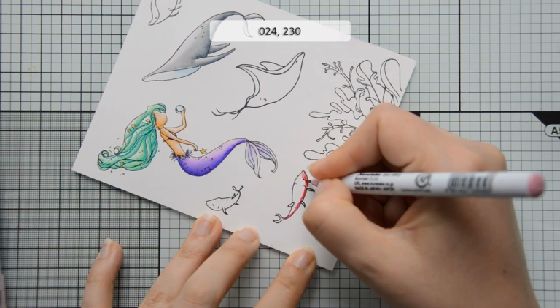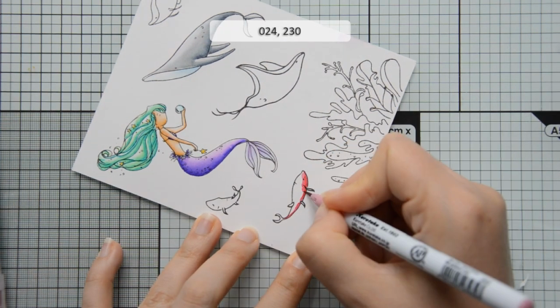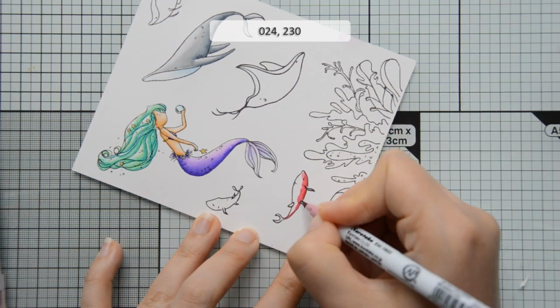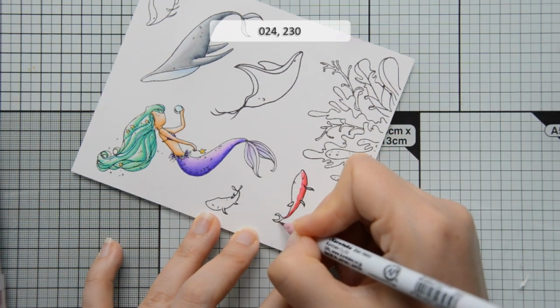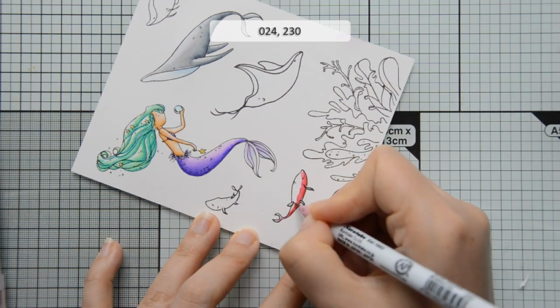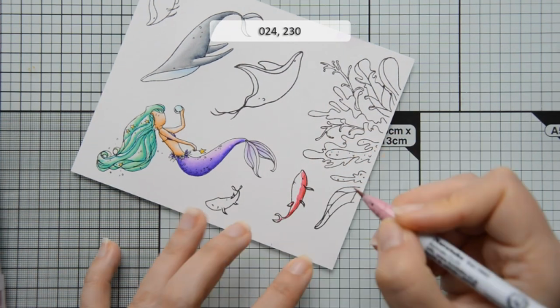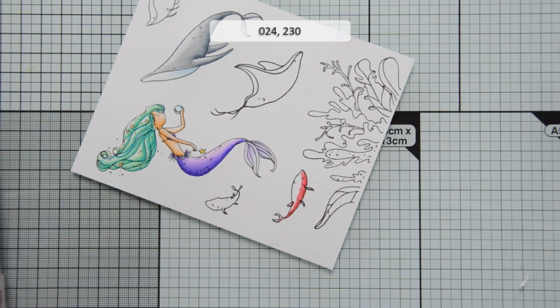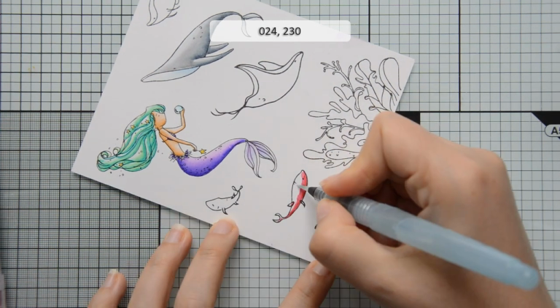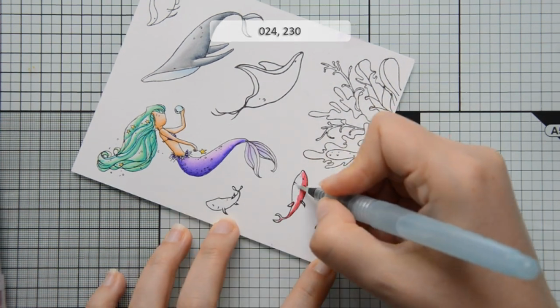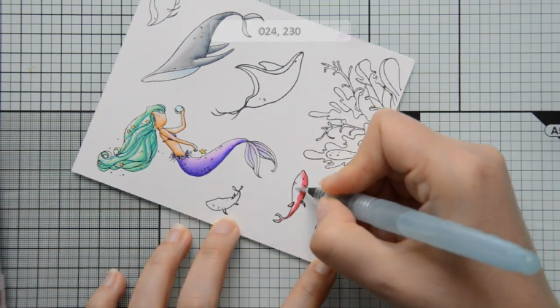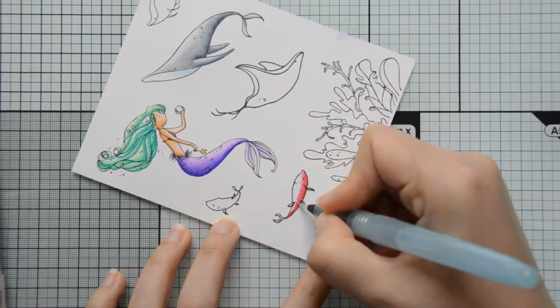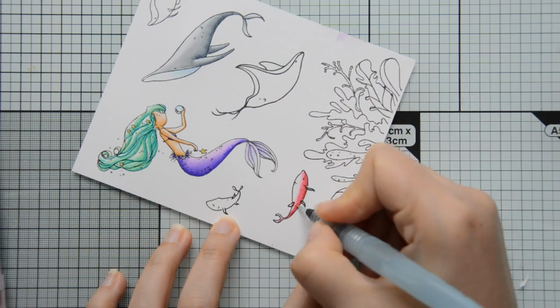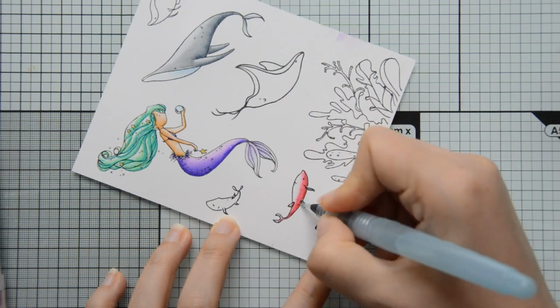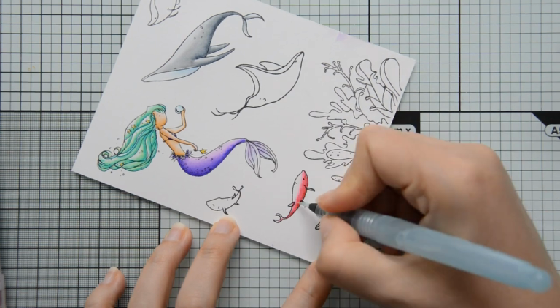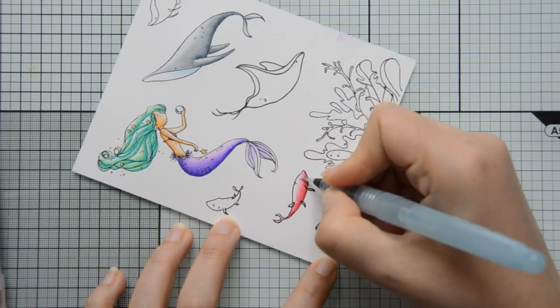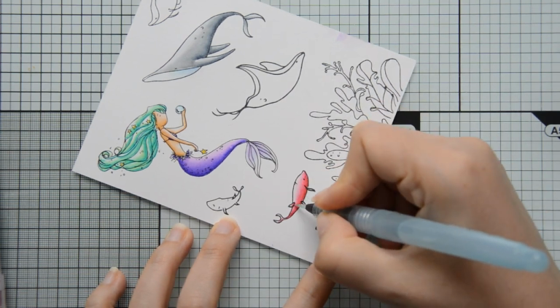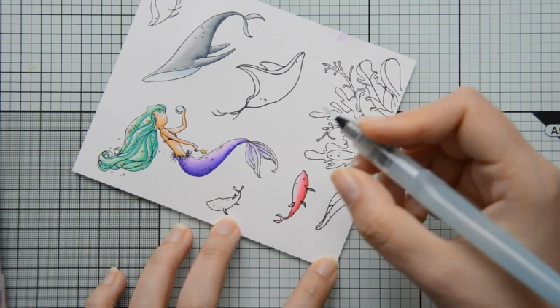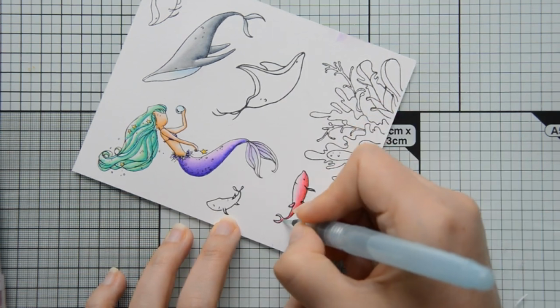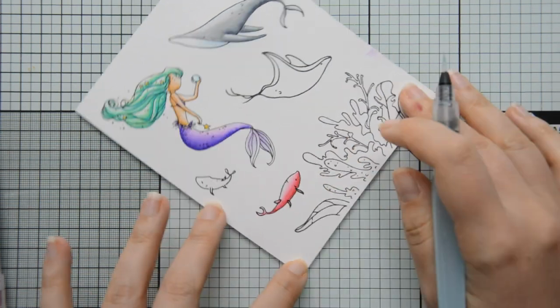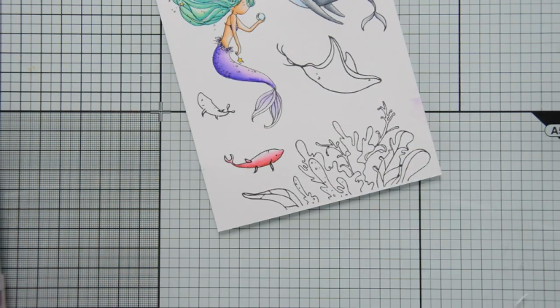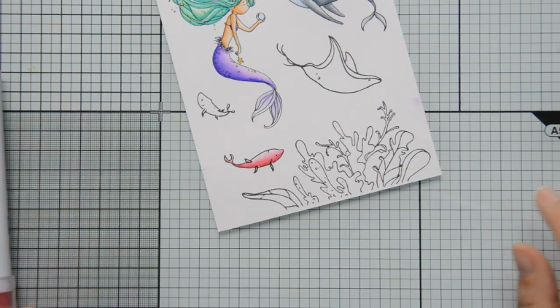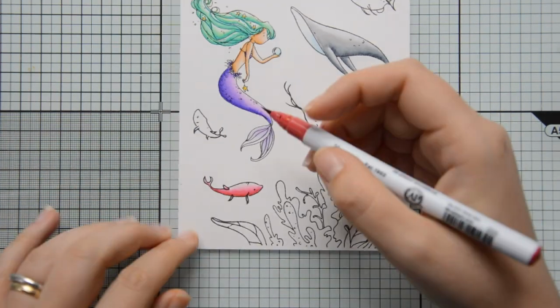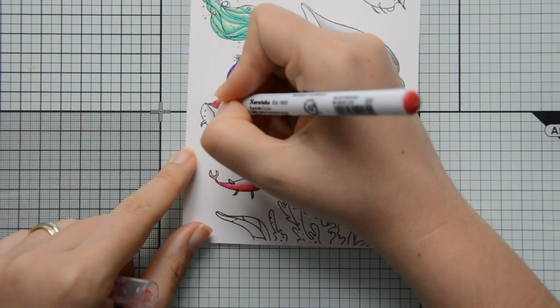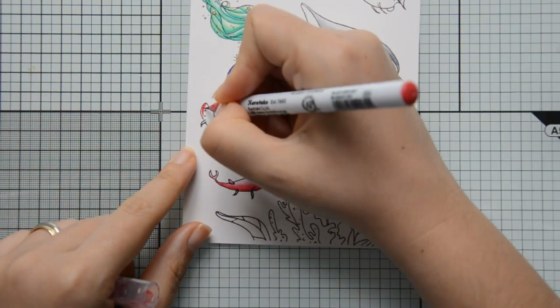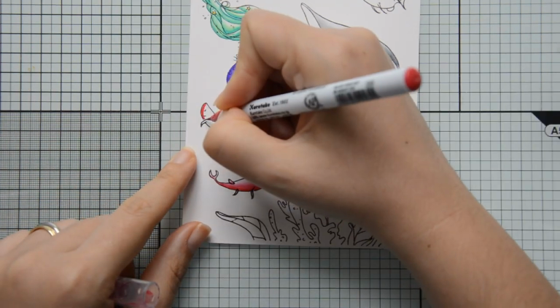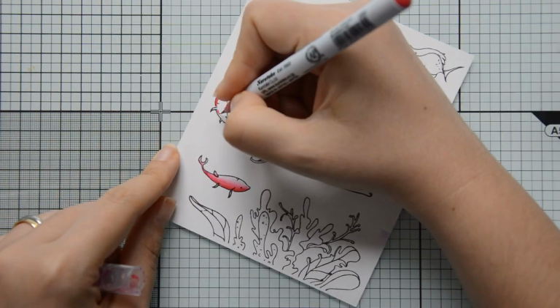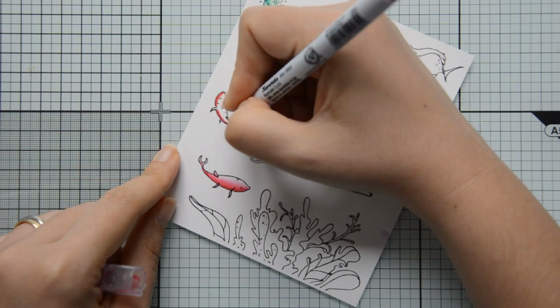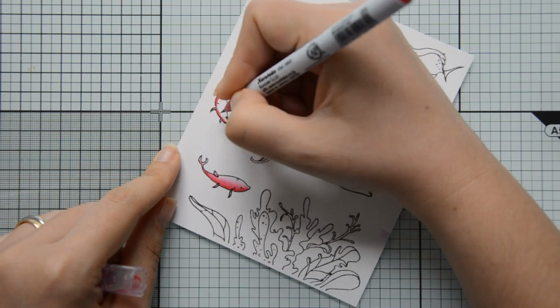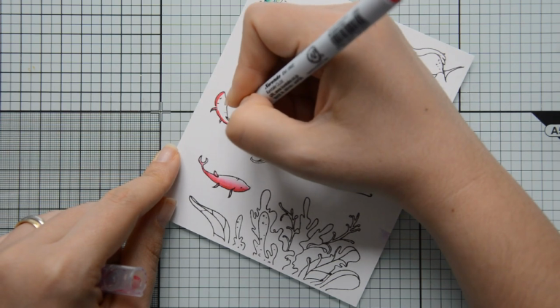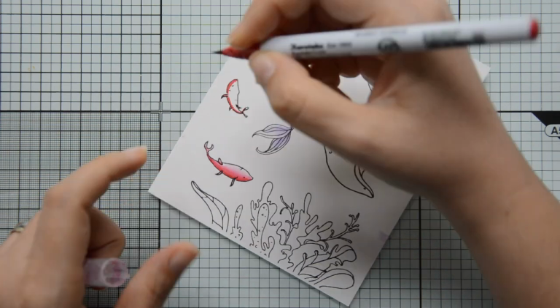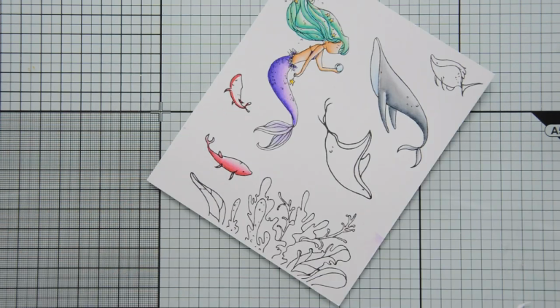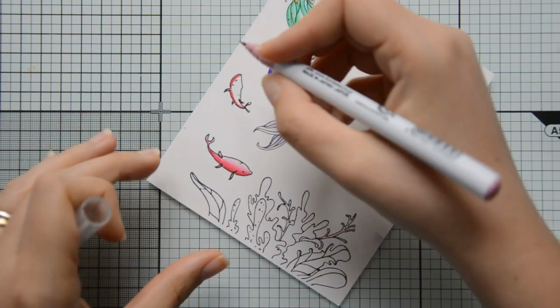I'm now going to leave you with some music while I finish coloring the images. I hope you'll enjoy watching, and I'll come back when it's time to work on my background.